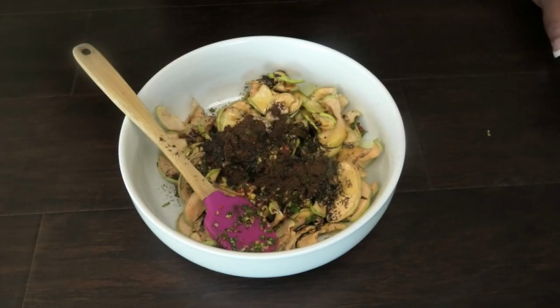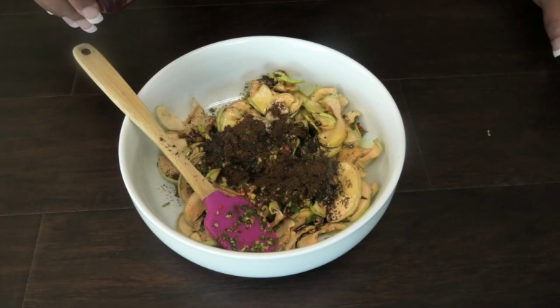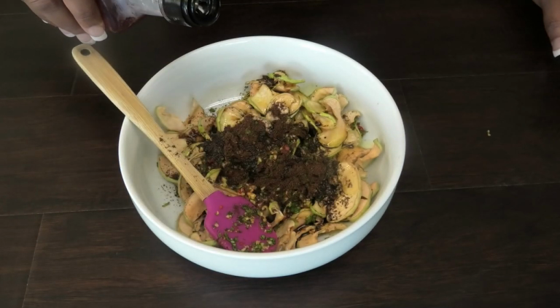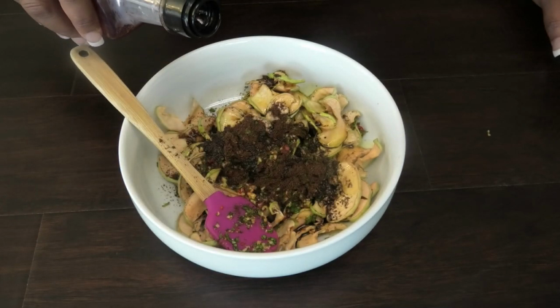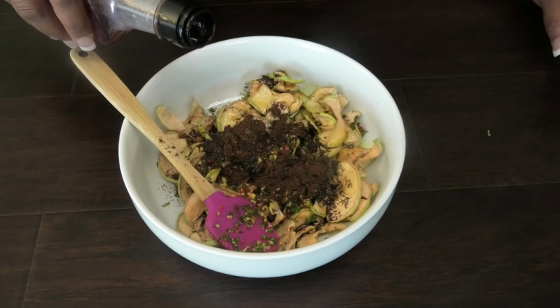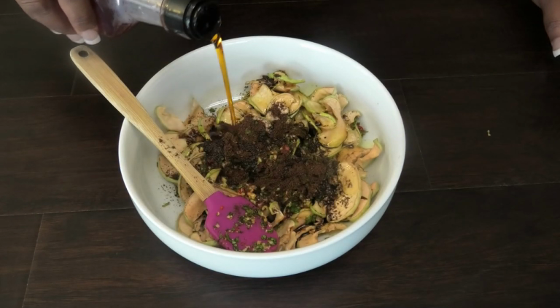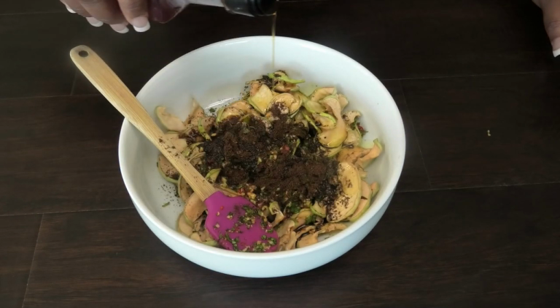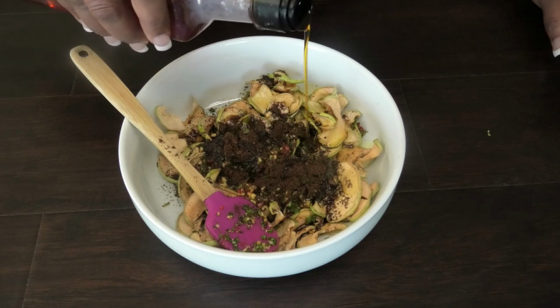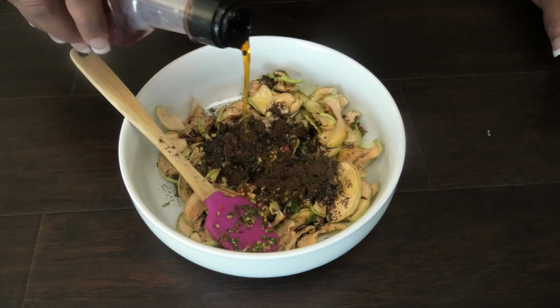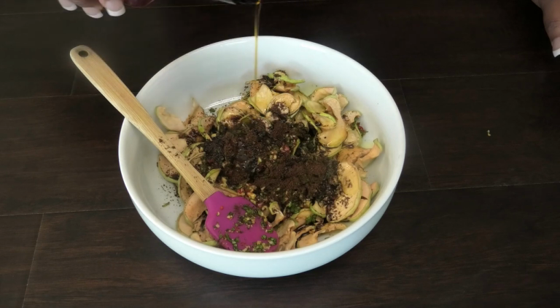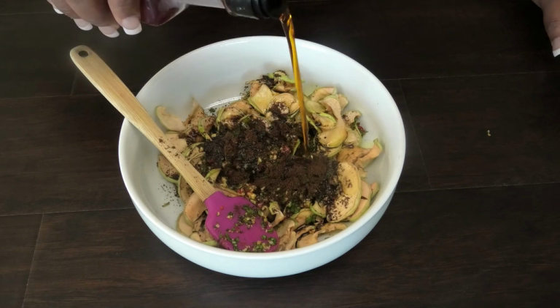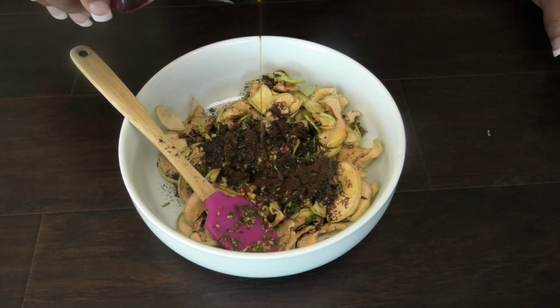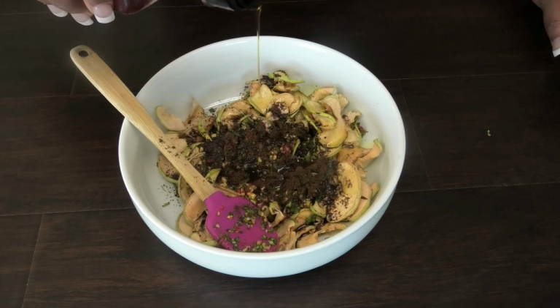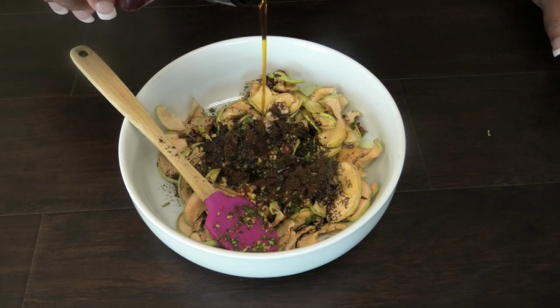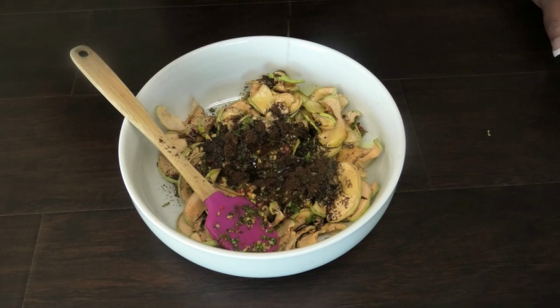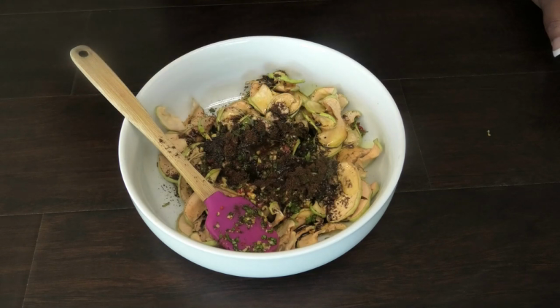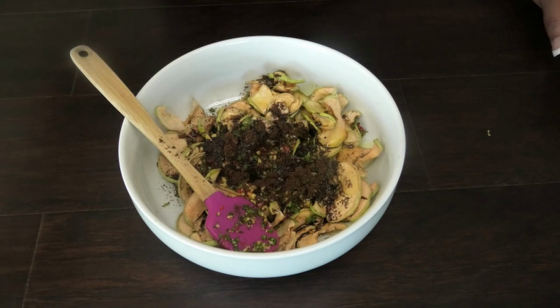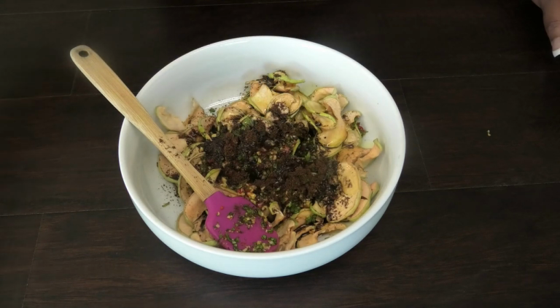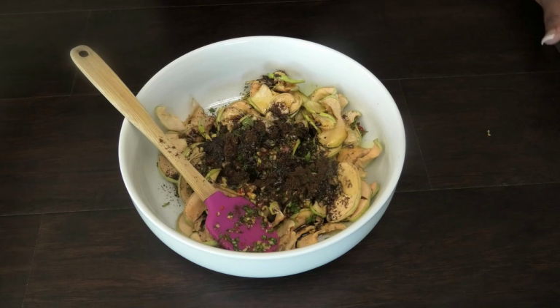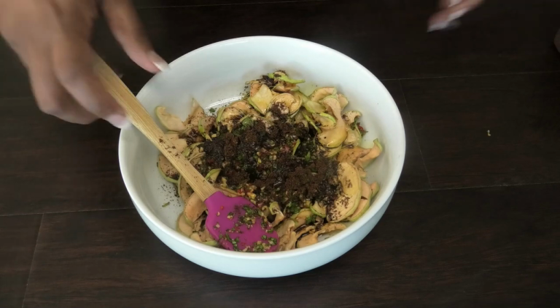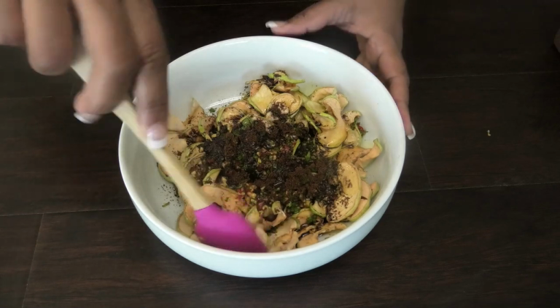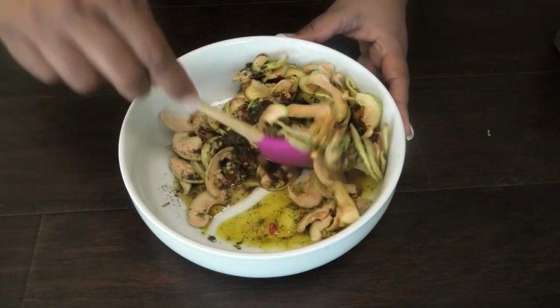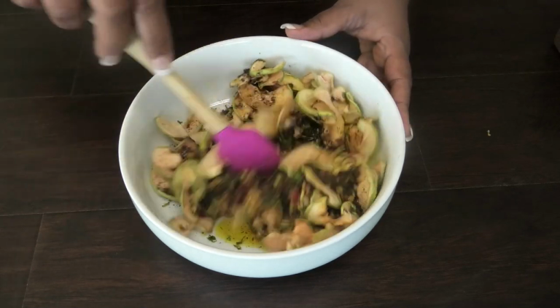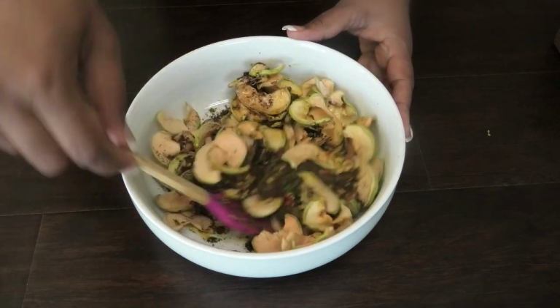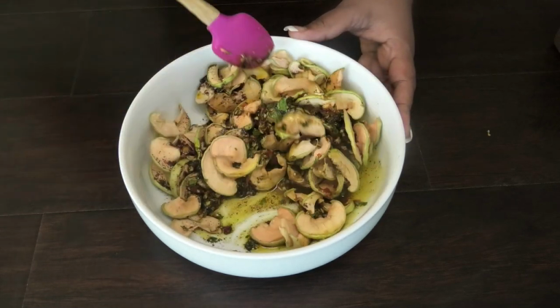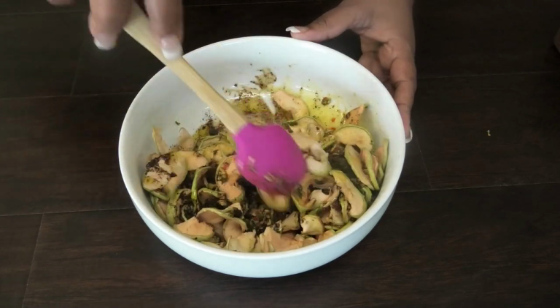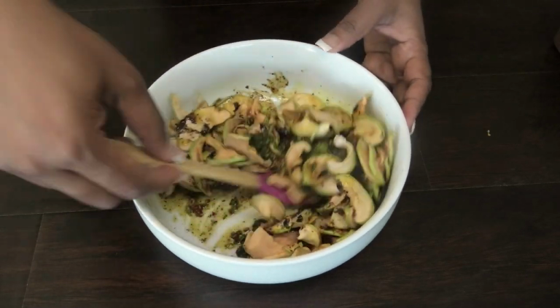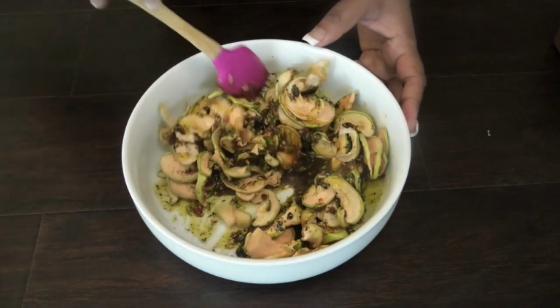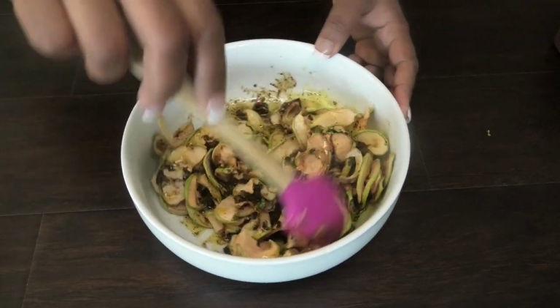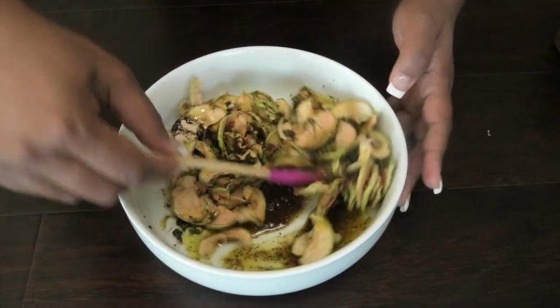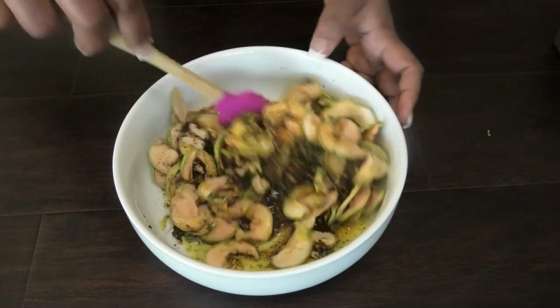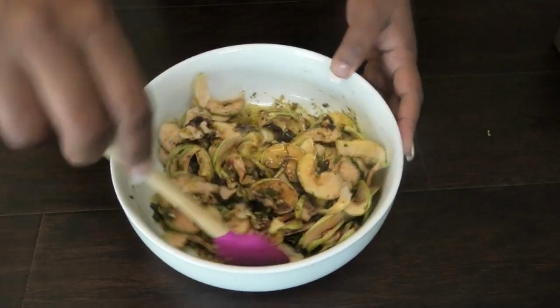Next I'm going in with some chili-infused coconut oil, which is also available on Amazon. This gives the apple extra depth of flavor and extra heat for those of you who like spicy foods.